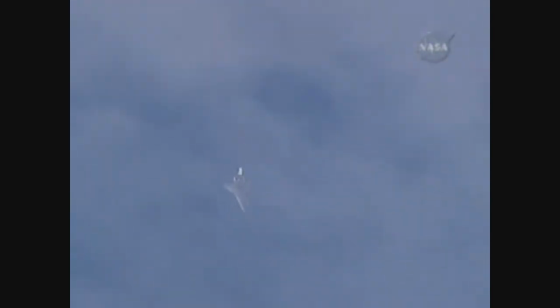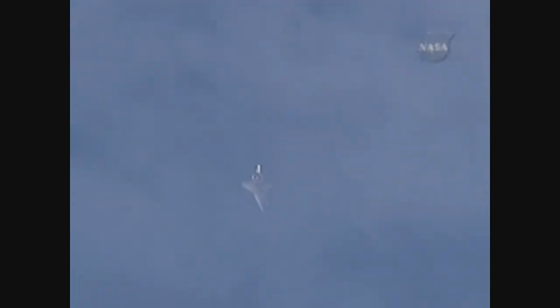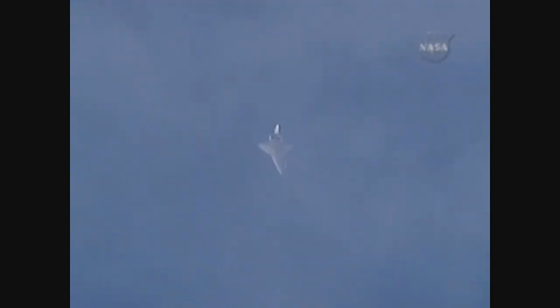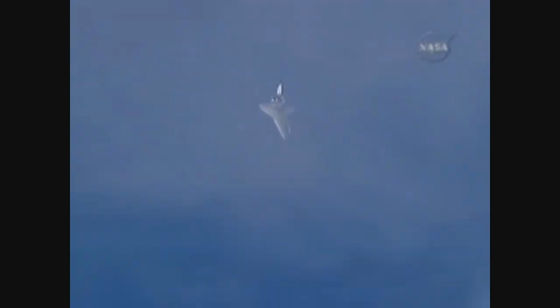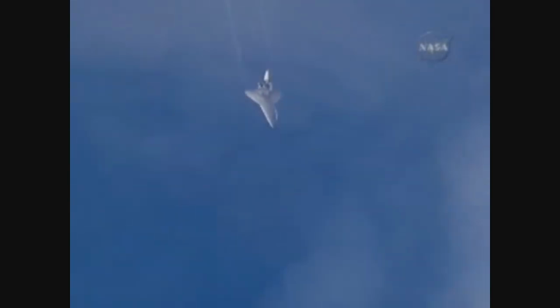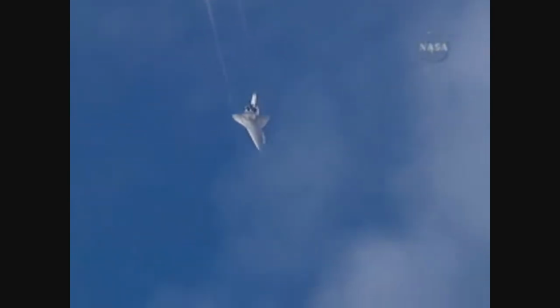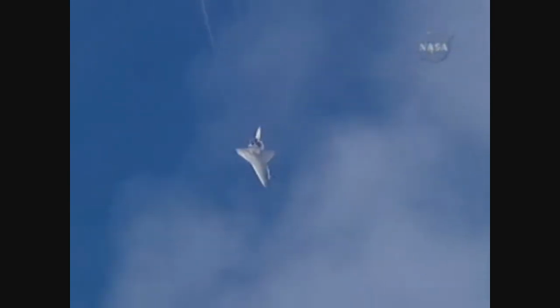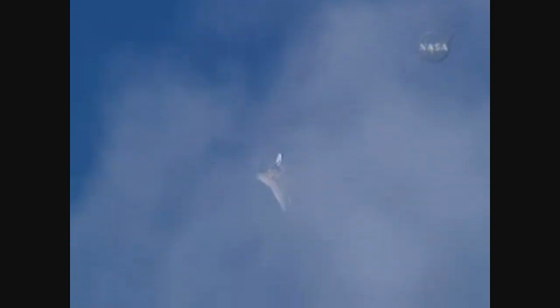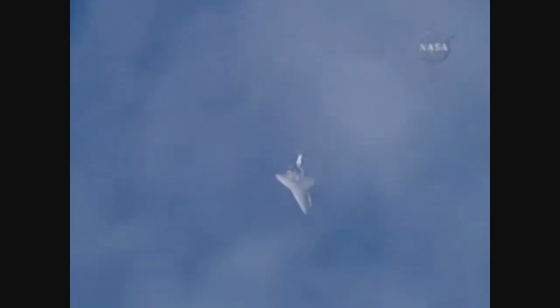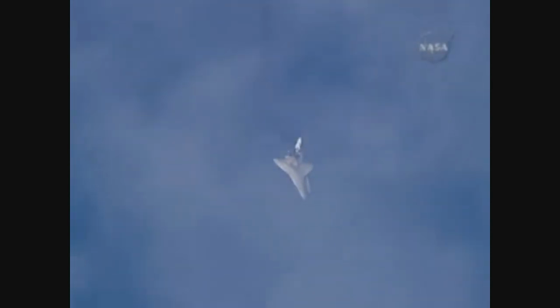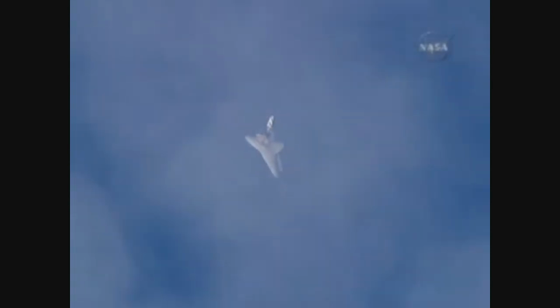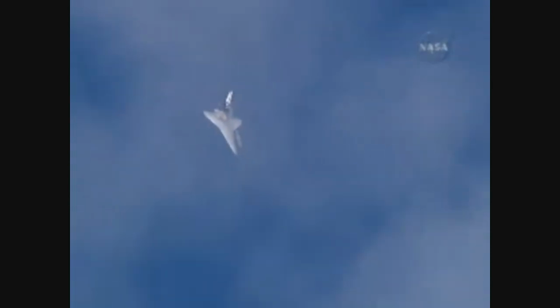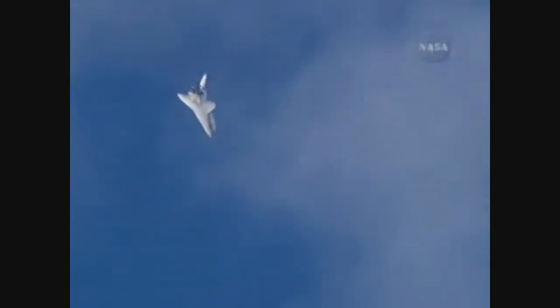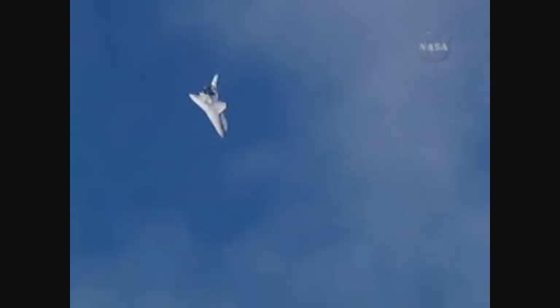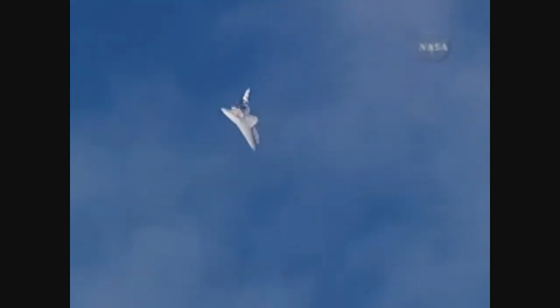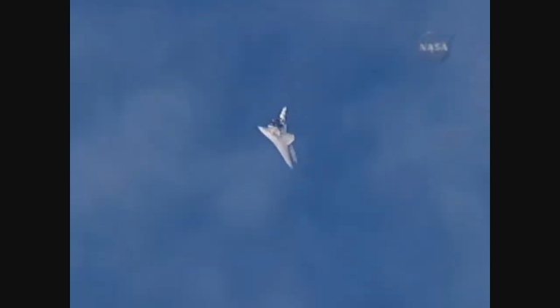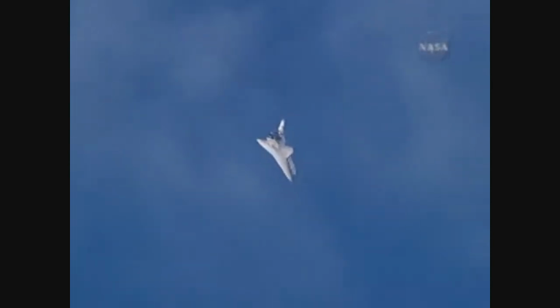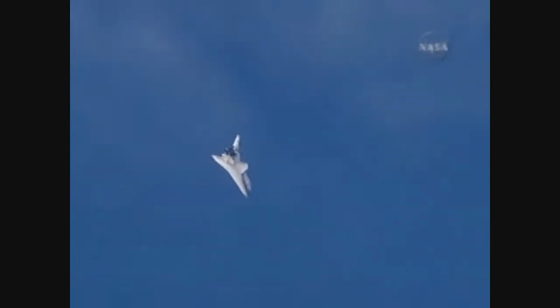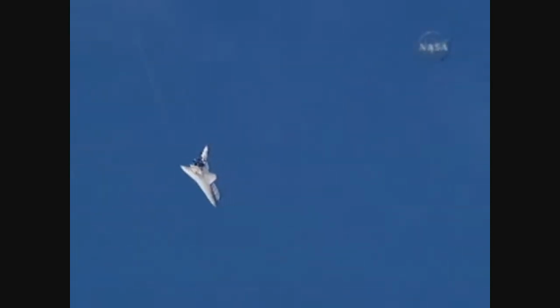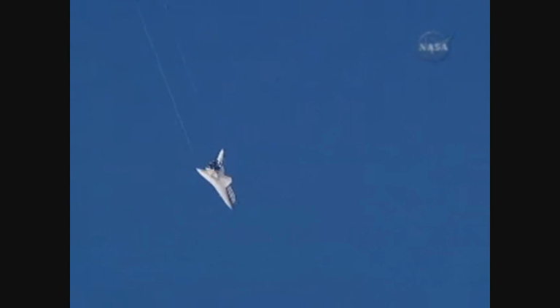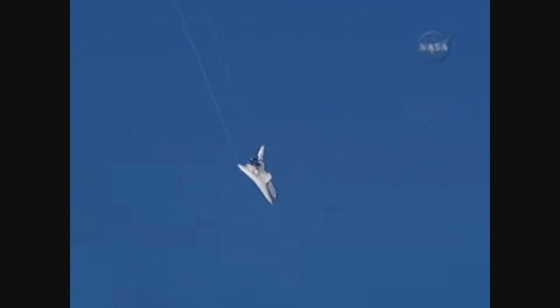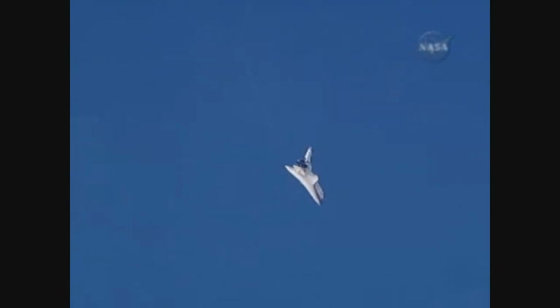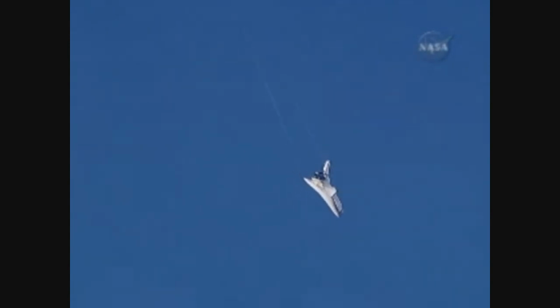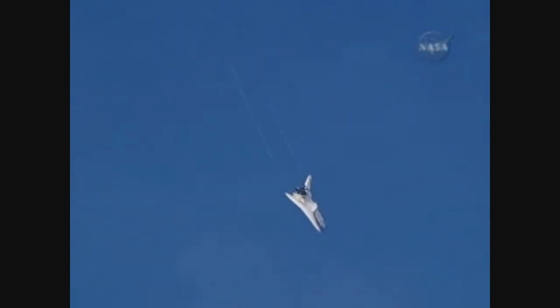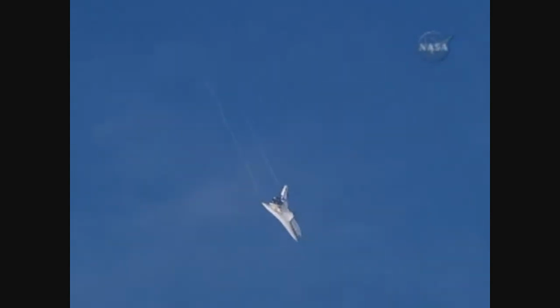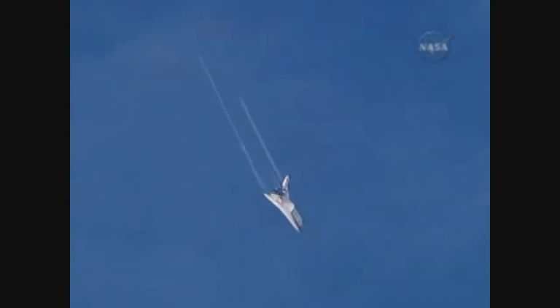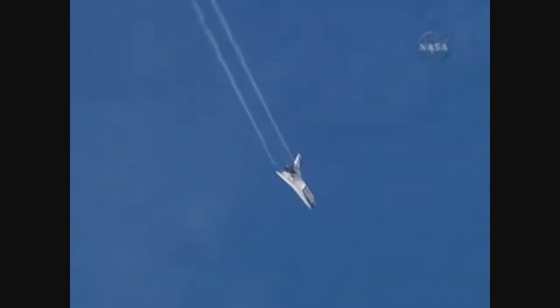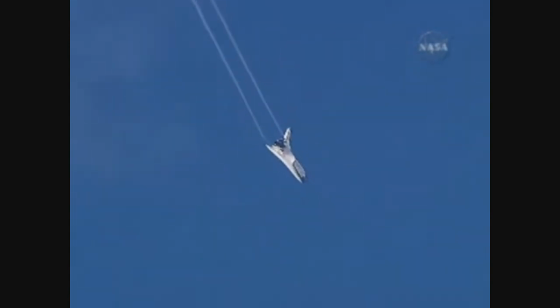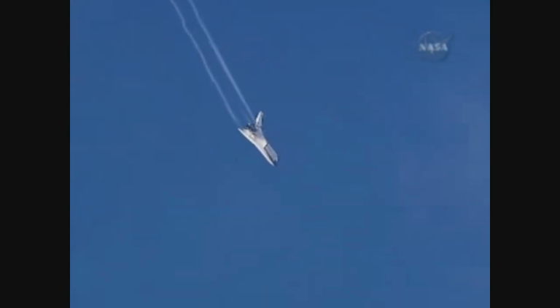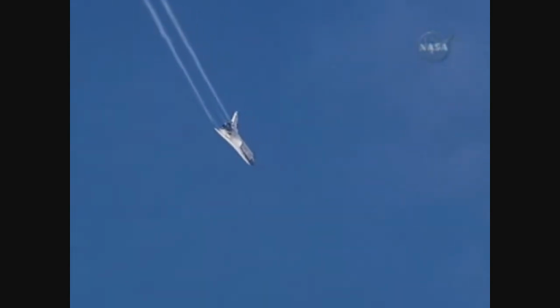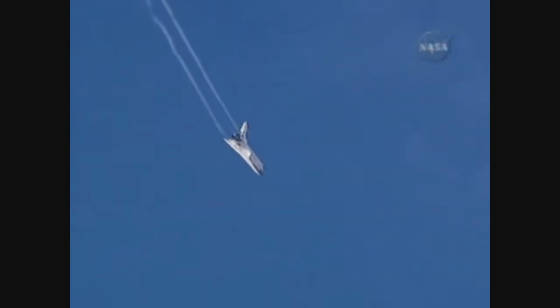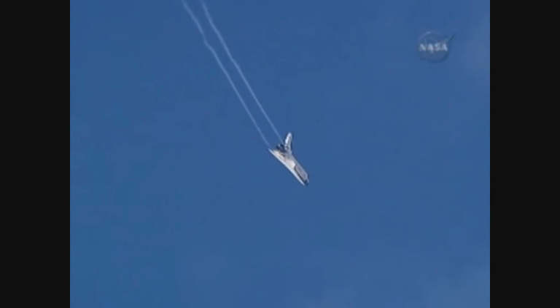Three minutes until touchdown. Rick Sterko has taken back the stick from Kevin Ford. The vortices off the wings very obvious. Discovery continuing its turn around the heading alignment circle, aligning with runway 22 at Edwards Air Force Base.